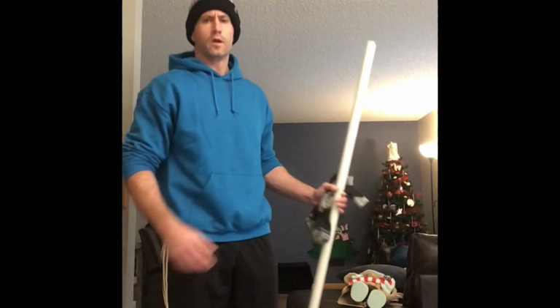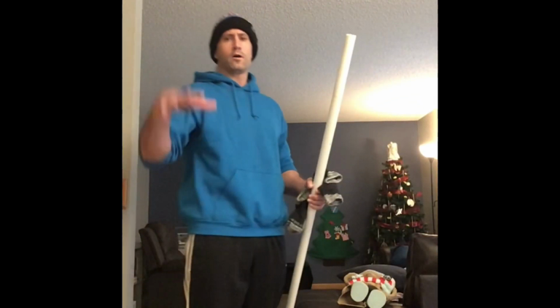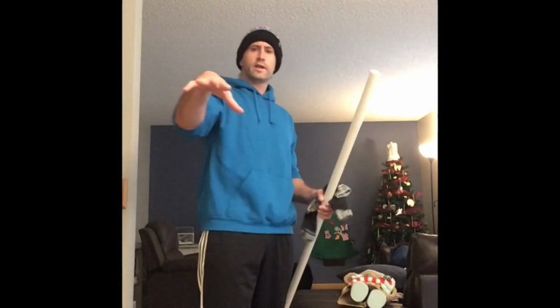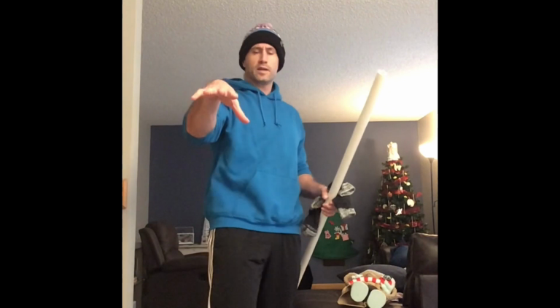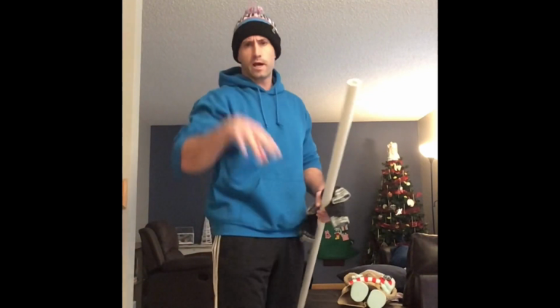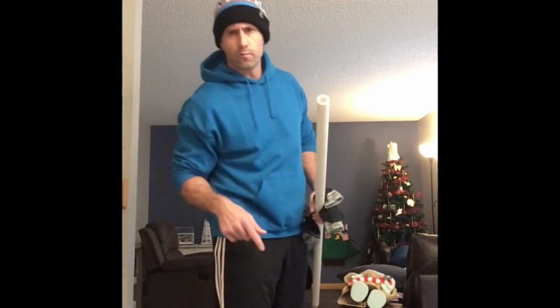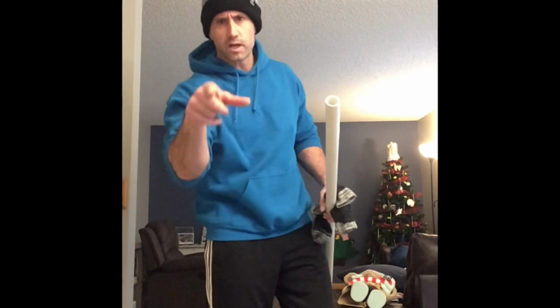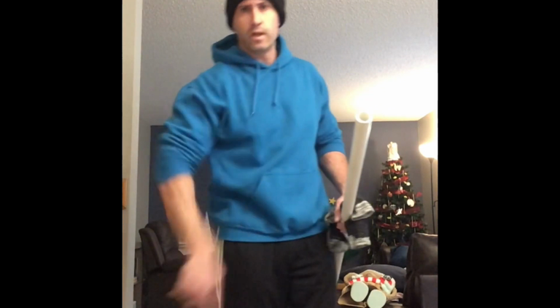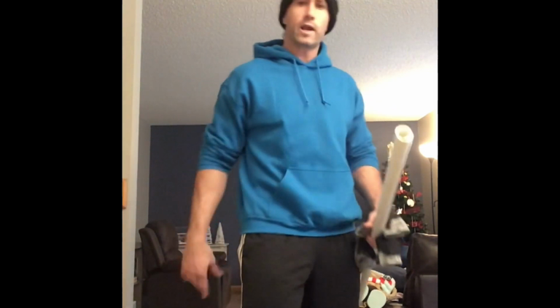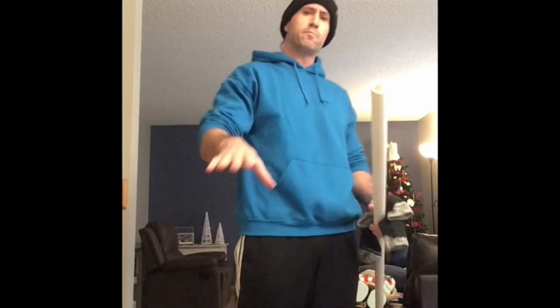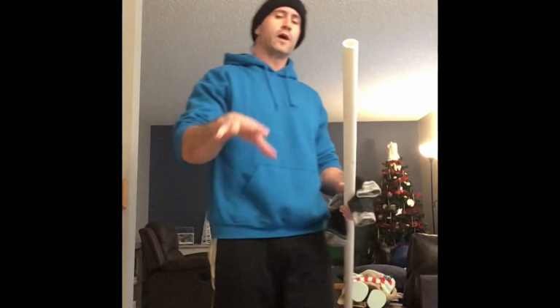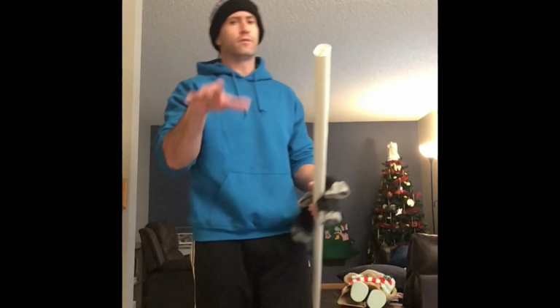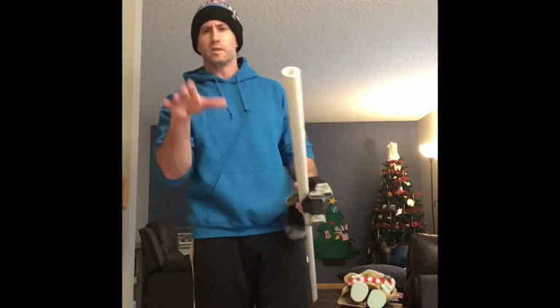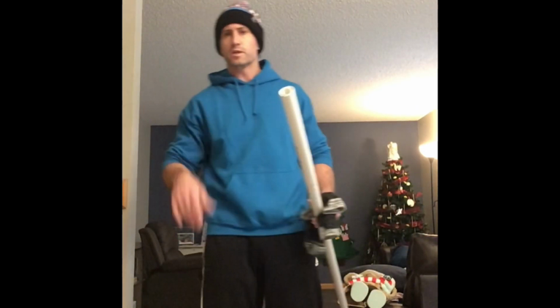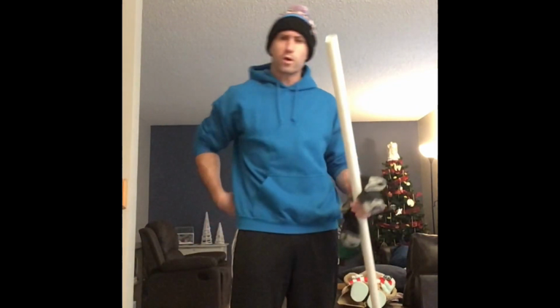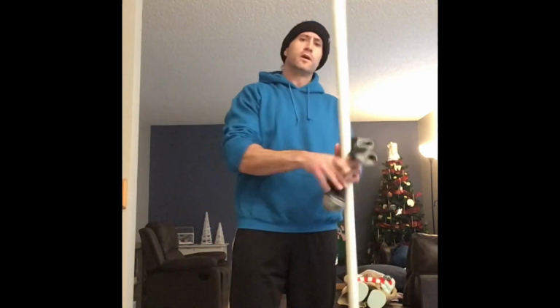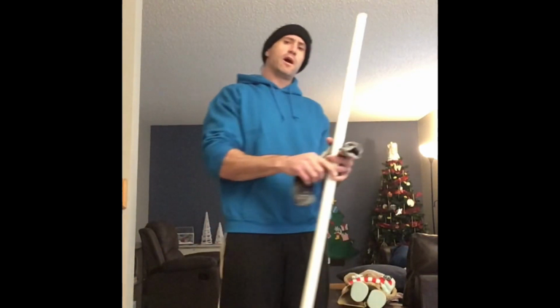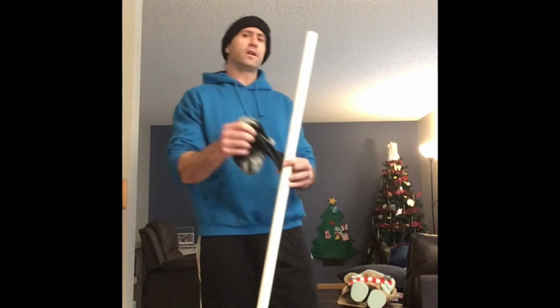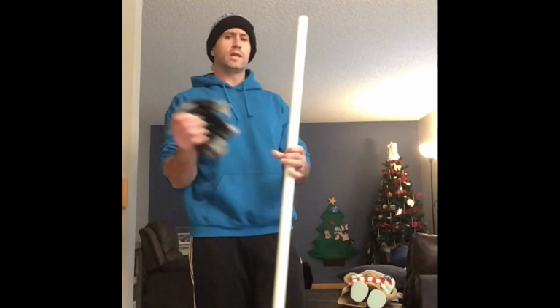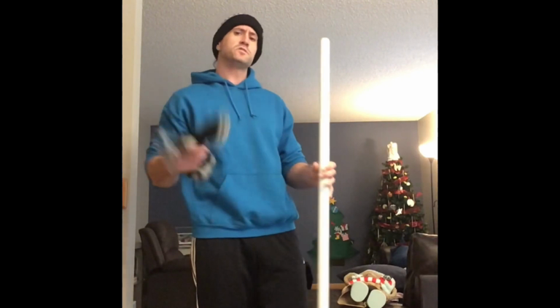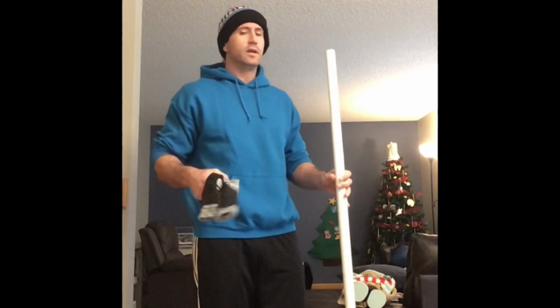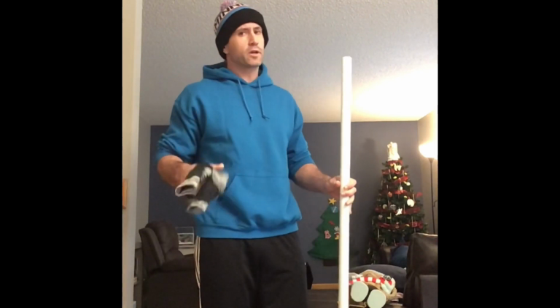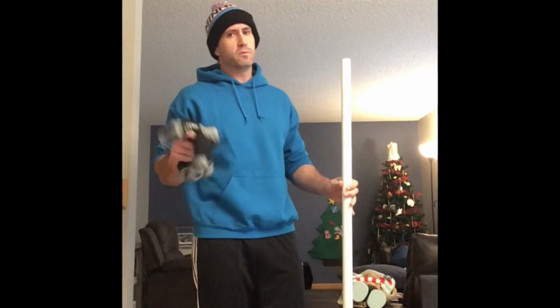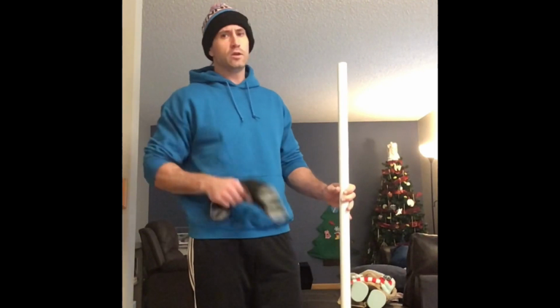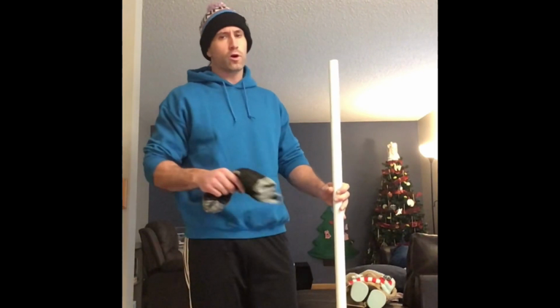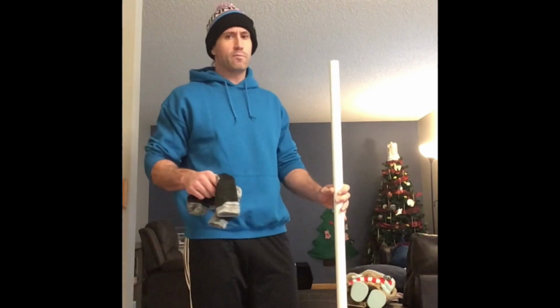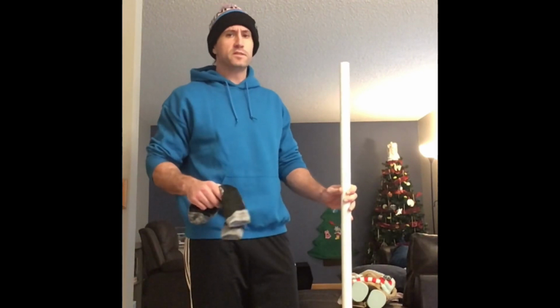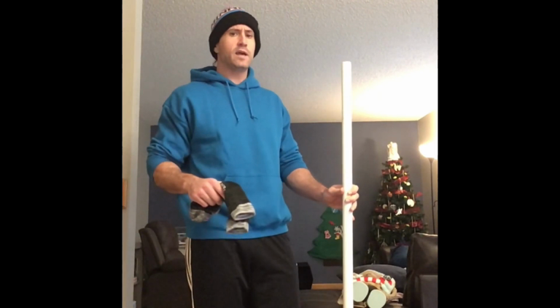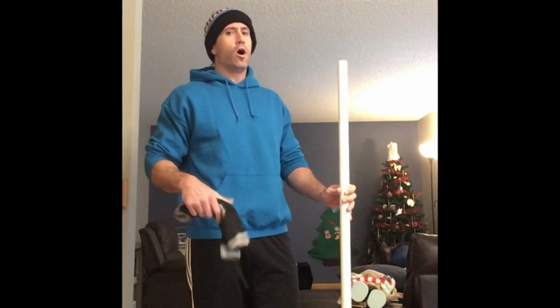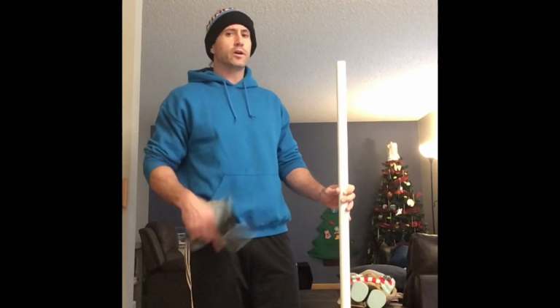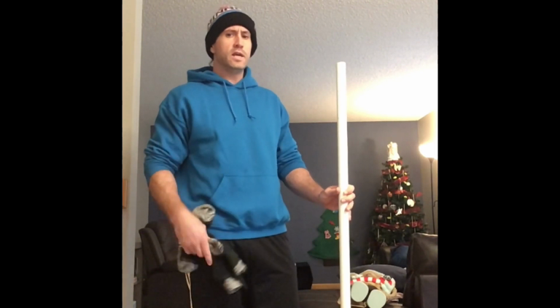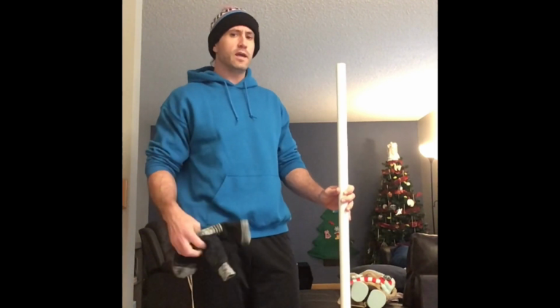Alright guys, I hope you saw that video on handball — now you know that it's an Olympic sport and how fun it really is. Now we're gonna do some indoor handball today.